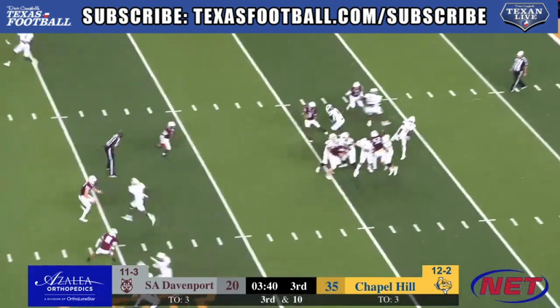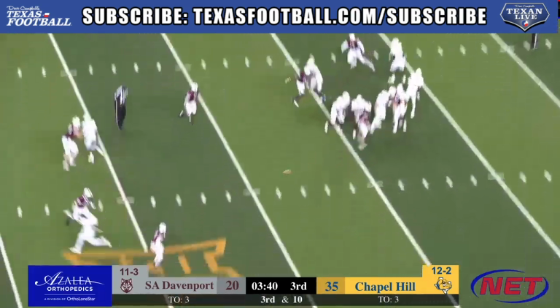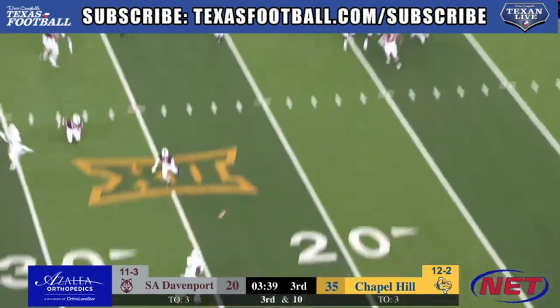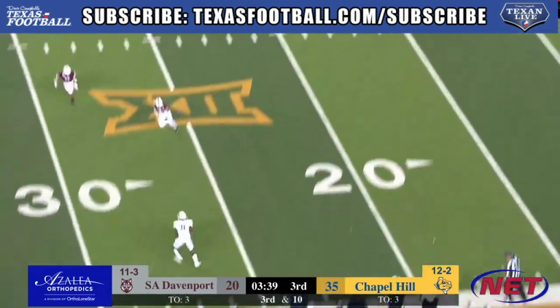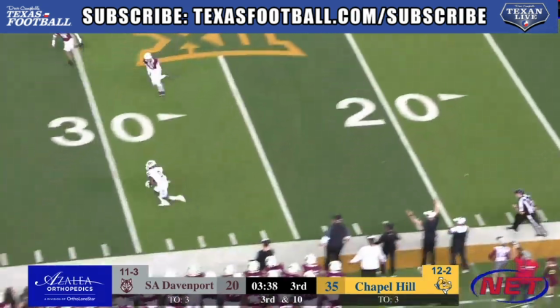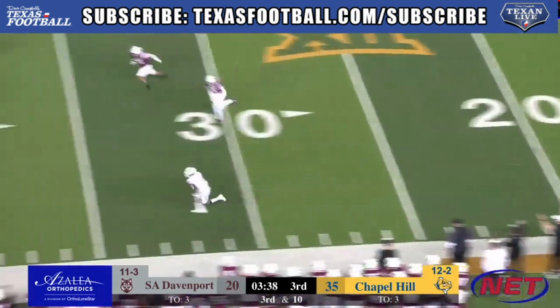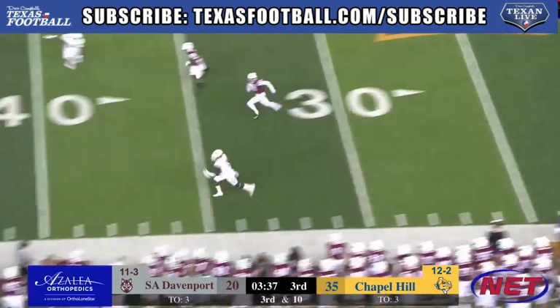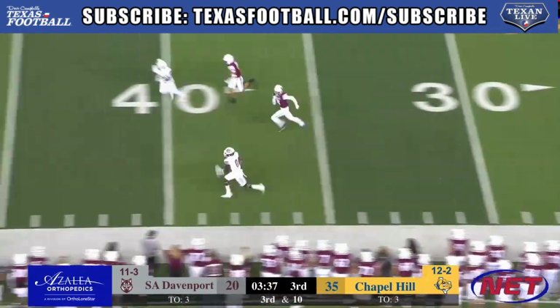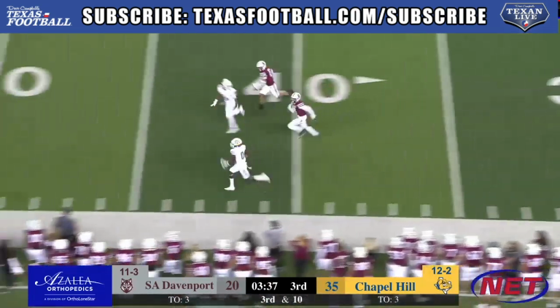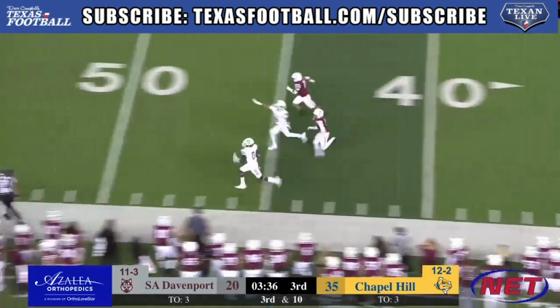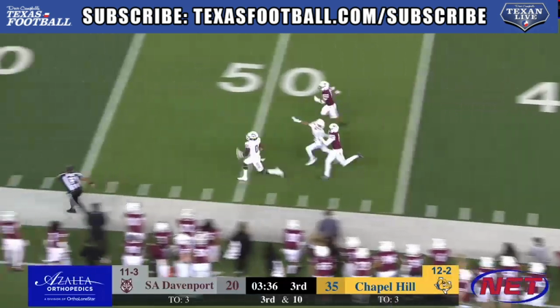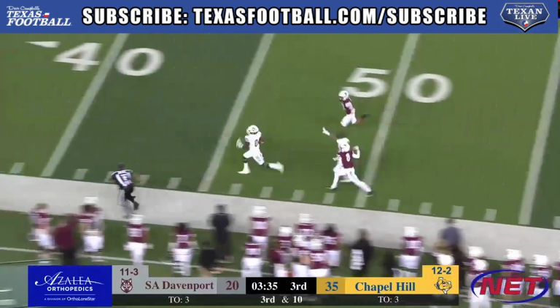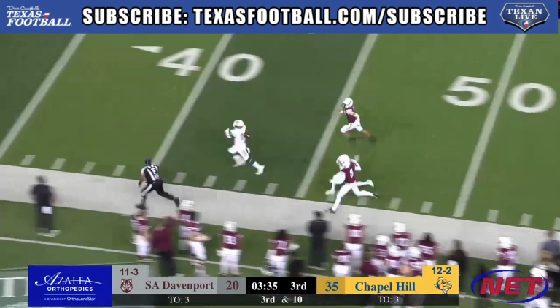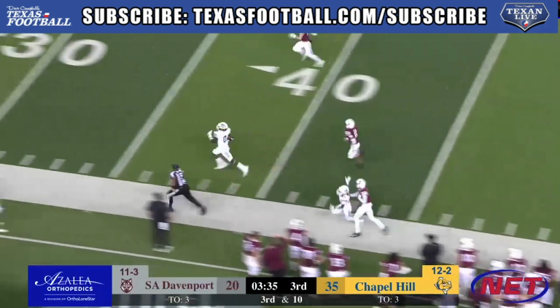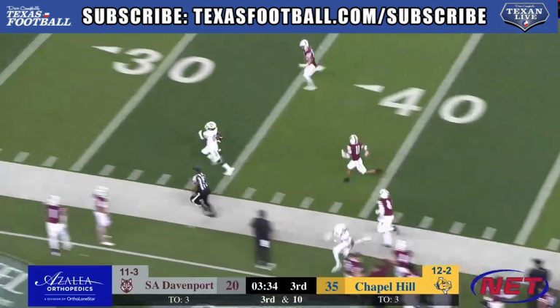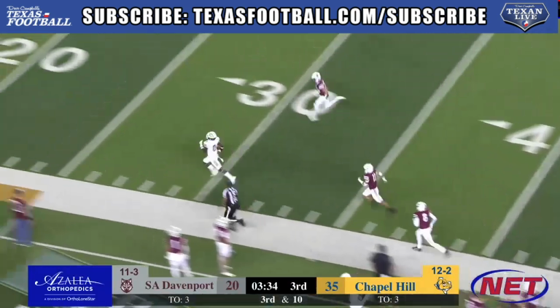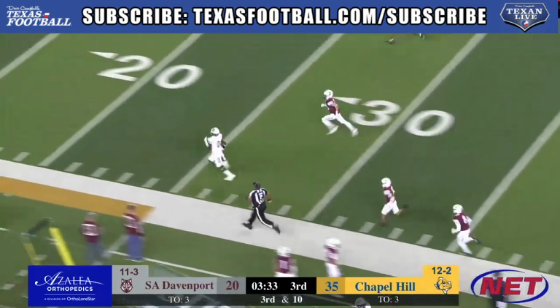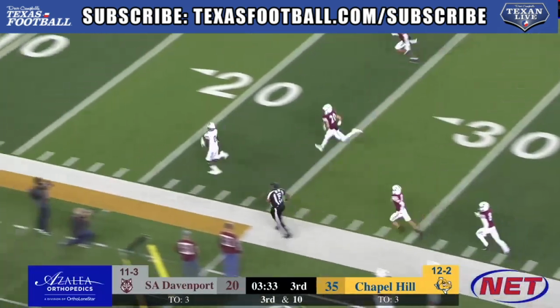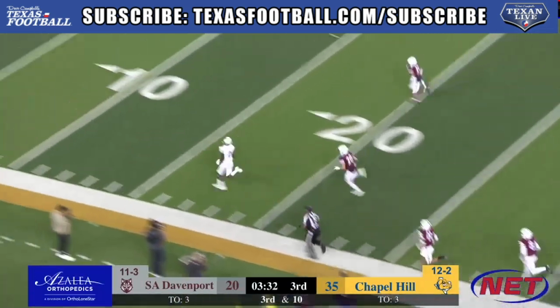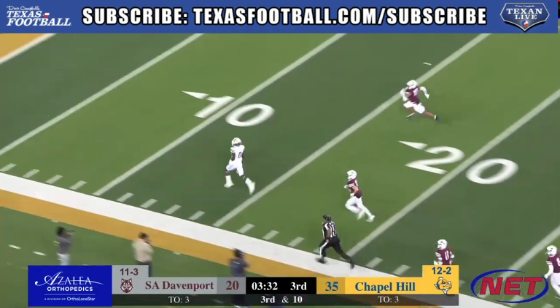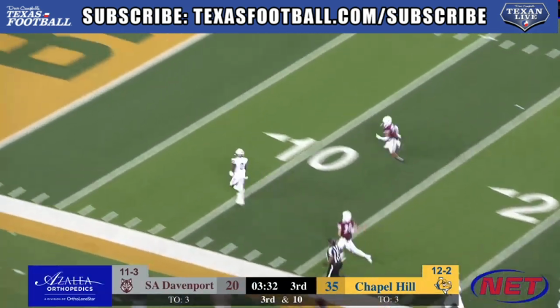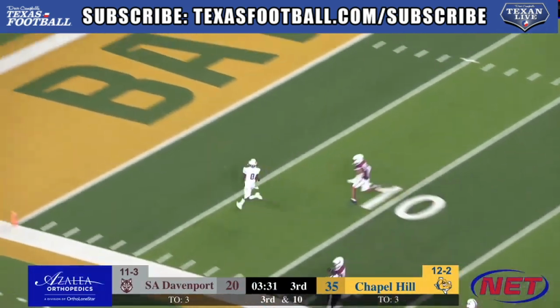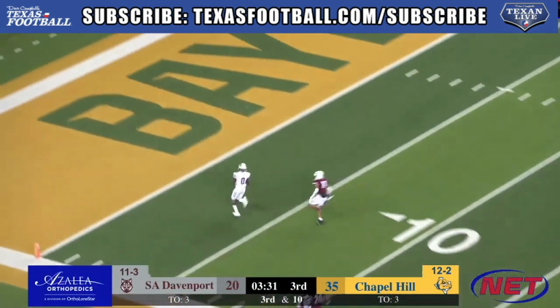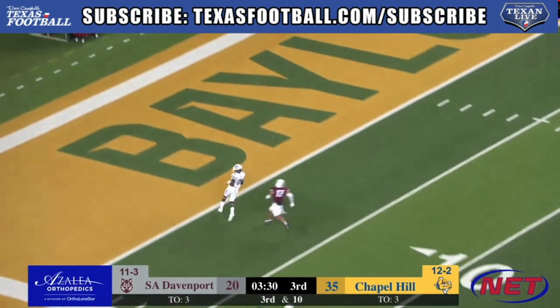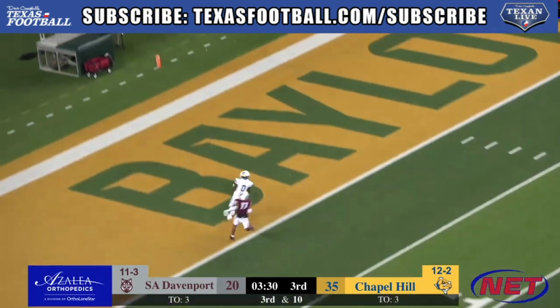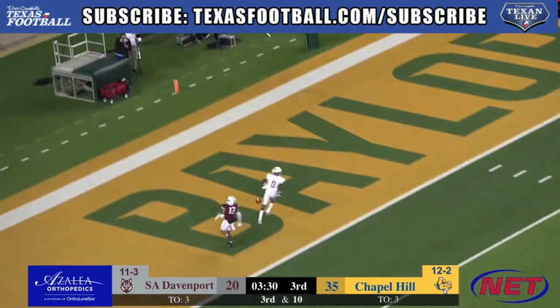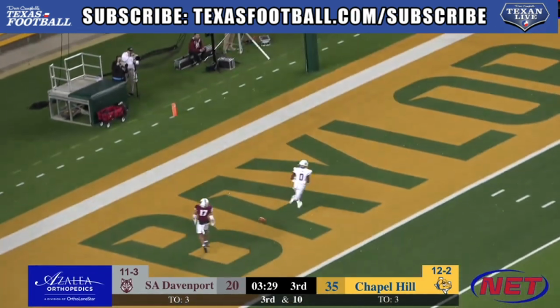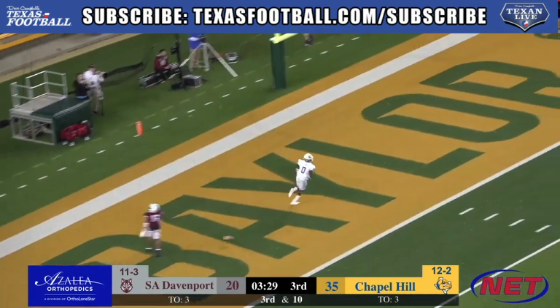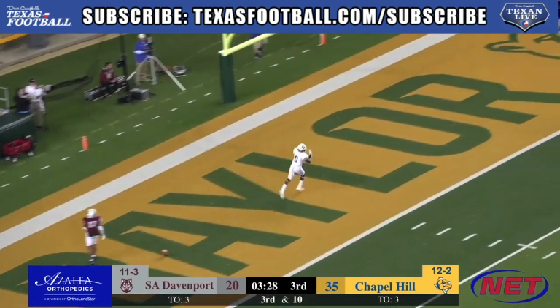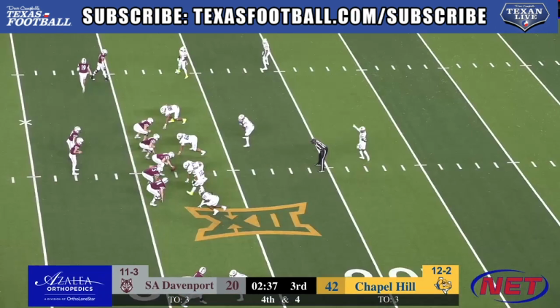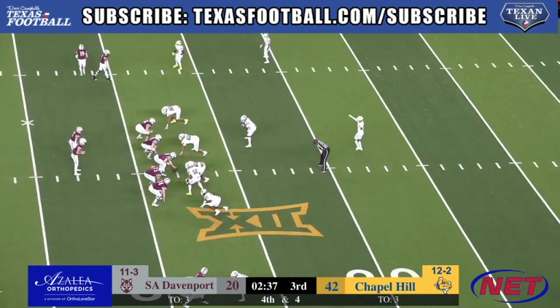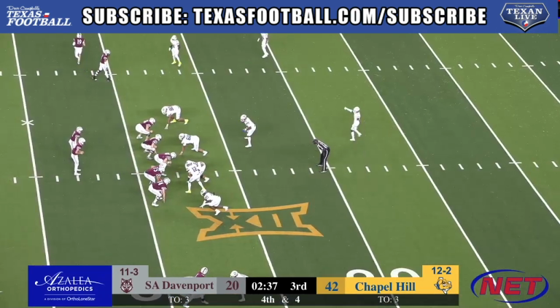Here's the pass to the outside — wide open! Oh, caught! That's Javin Mayfield. Mayfield's got nothing but green grass, nobody around him. Touchdown Bulldogs! No laundry on the play.